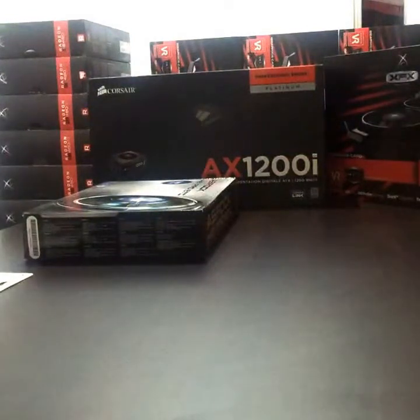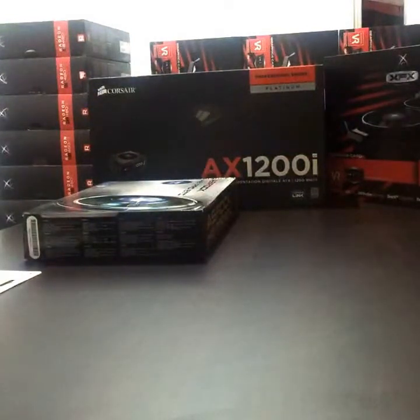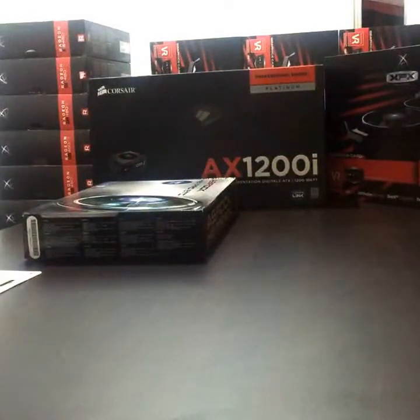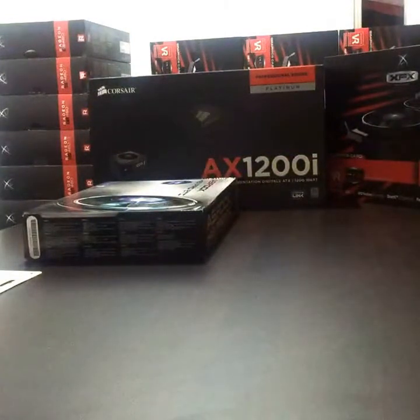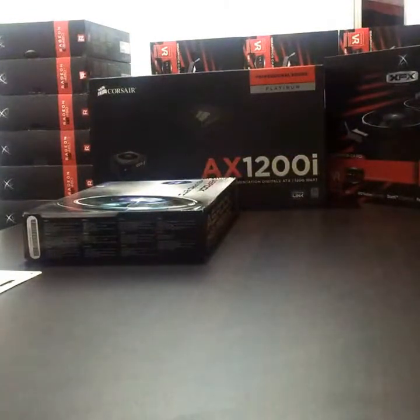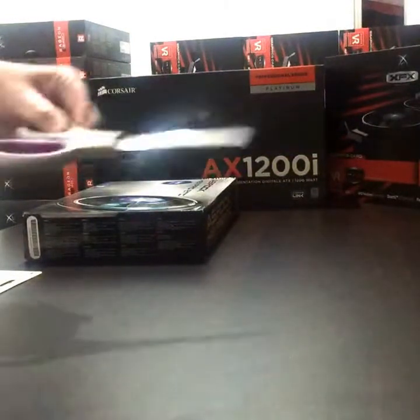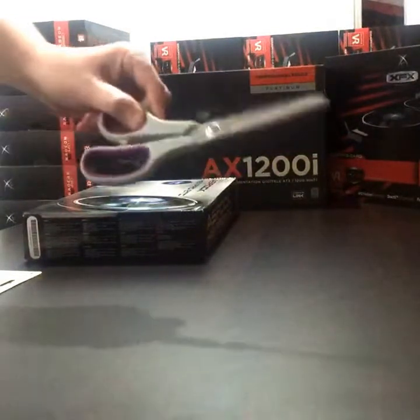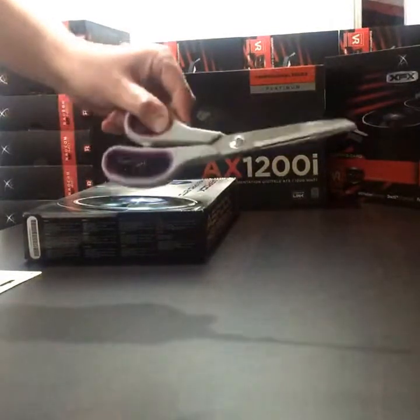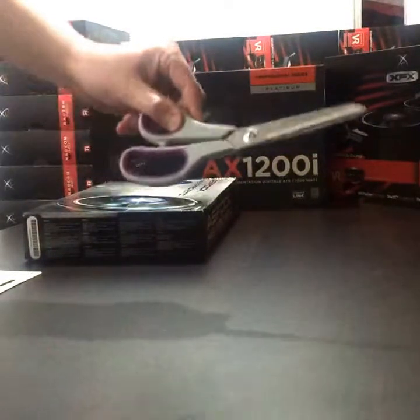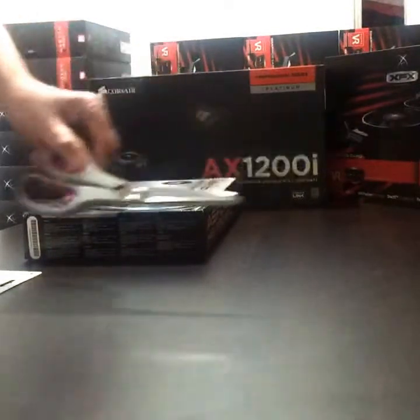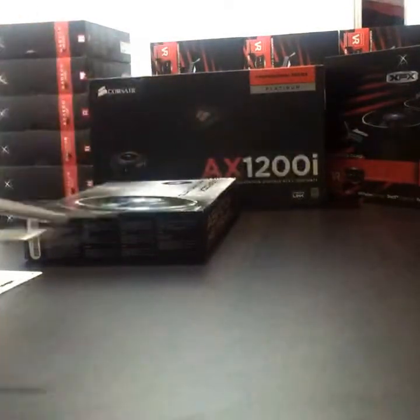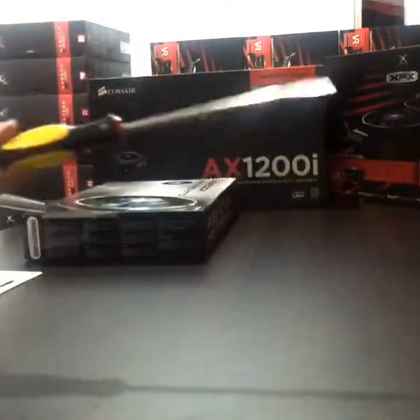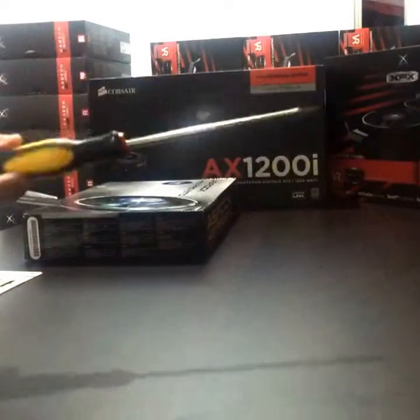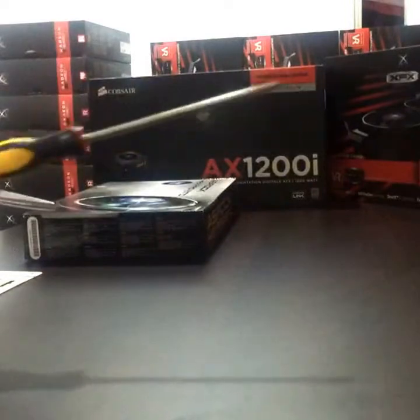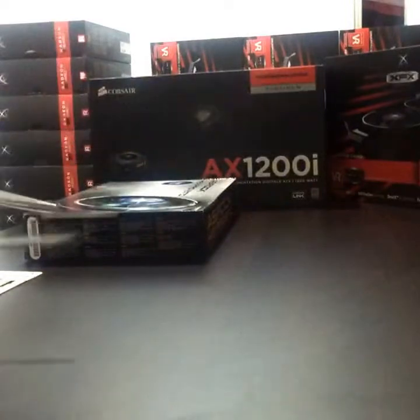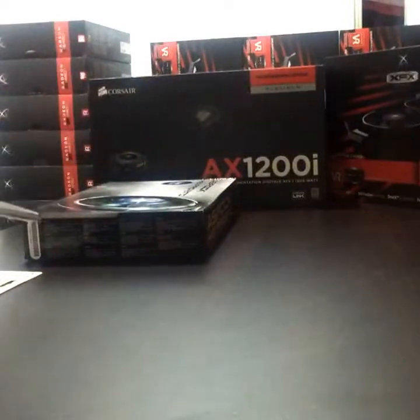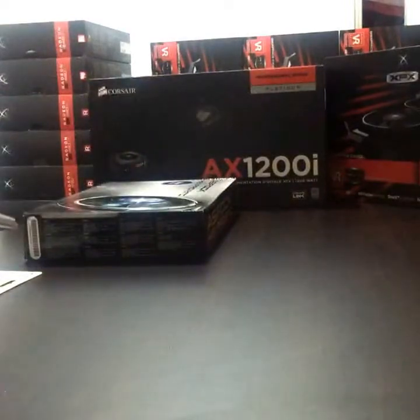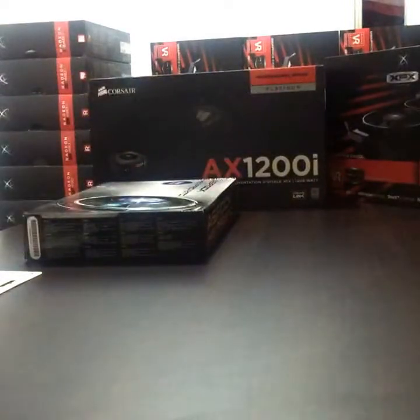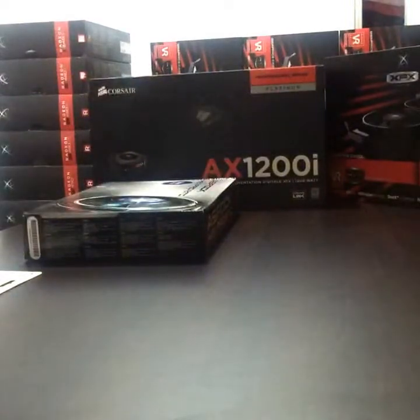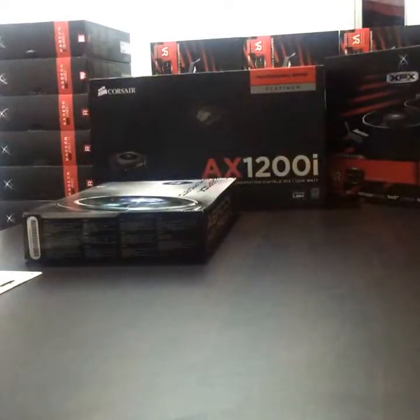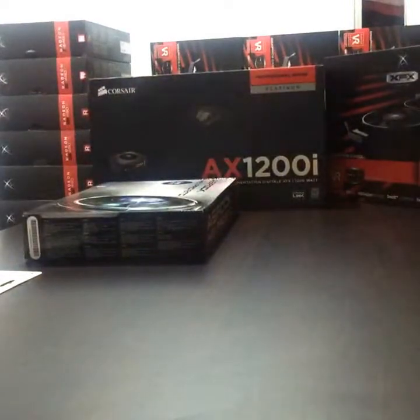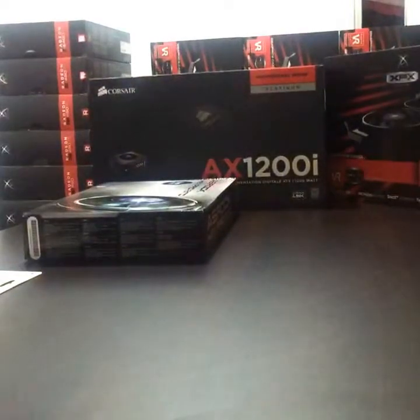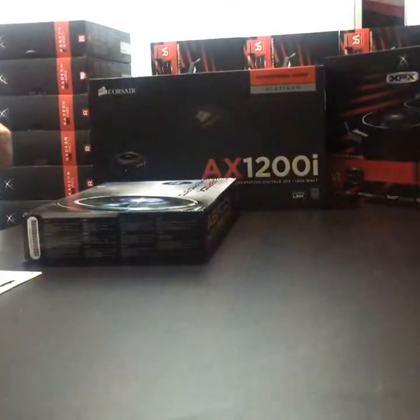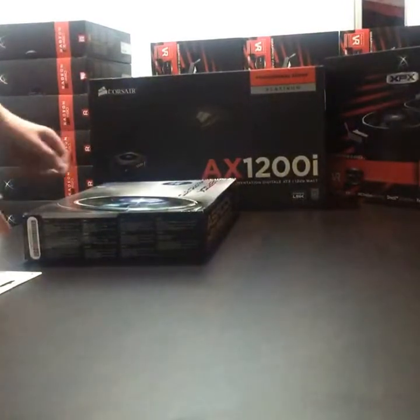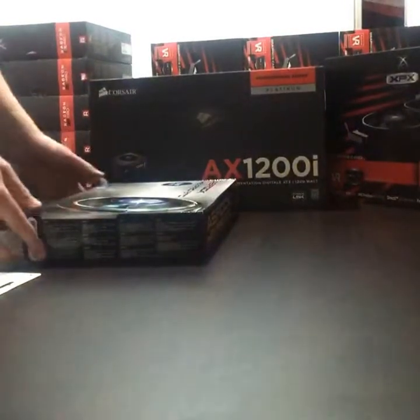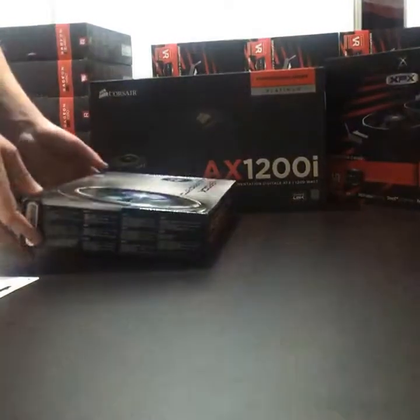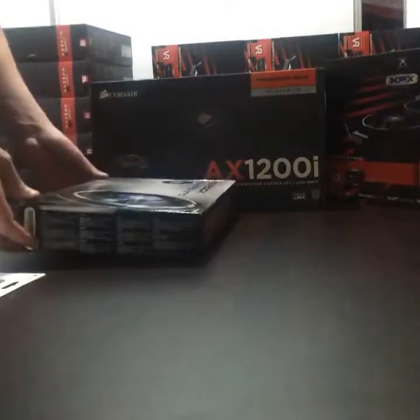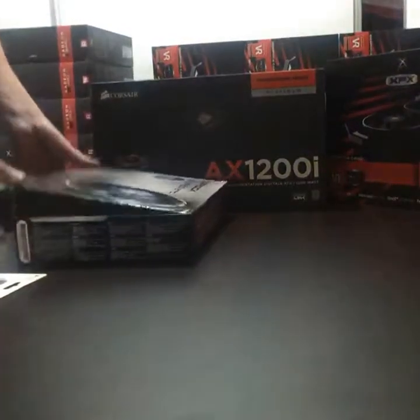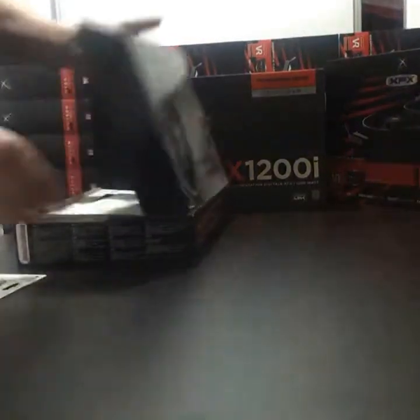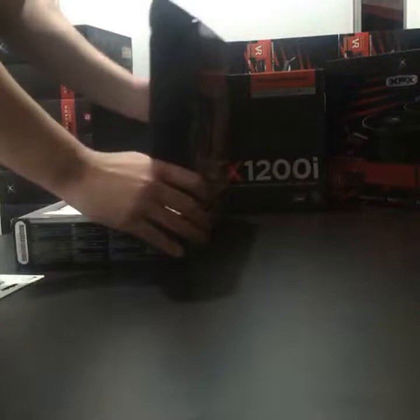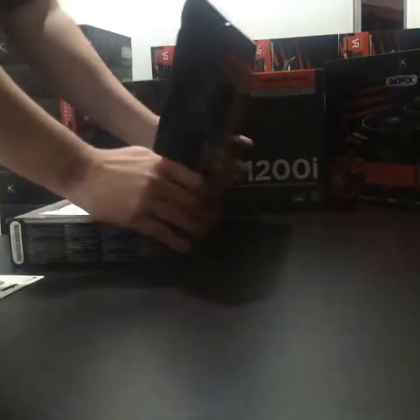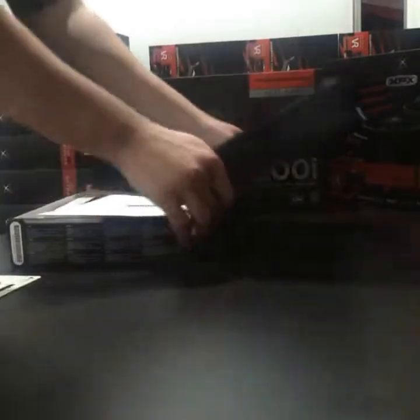I also recommend having a pair of scissors or something sharp and a screwdriver if you're going to be building into a case. So let's open things up.